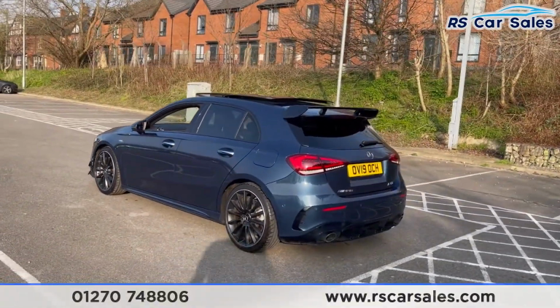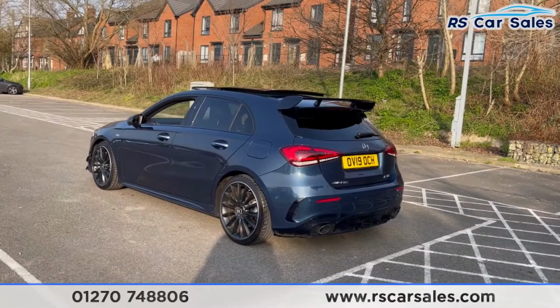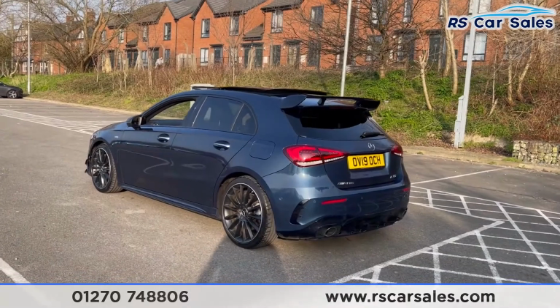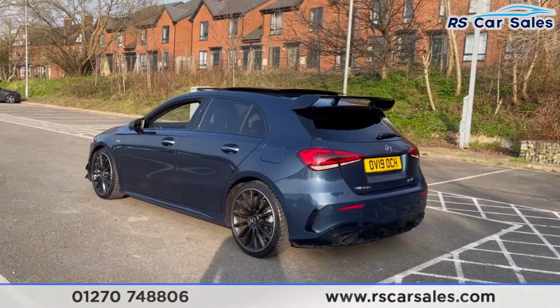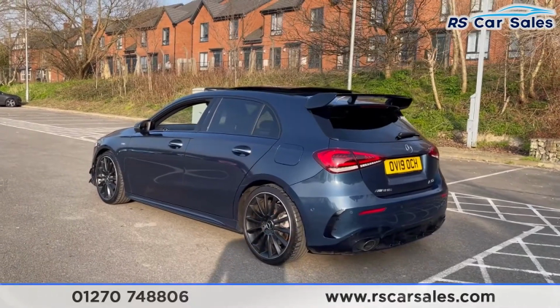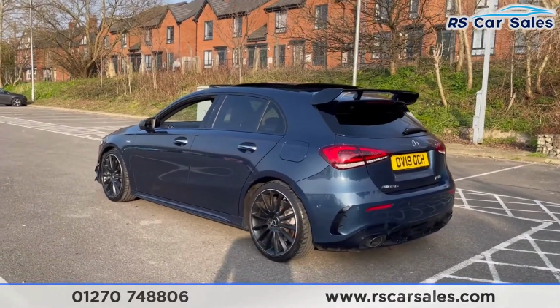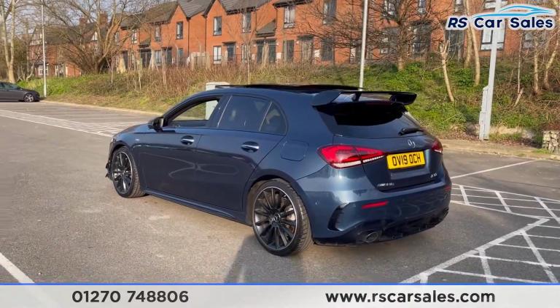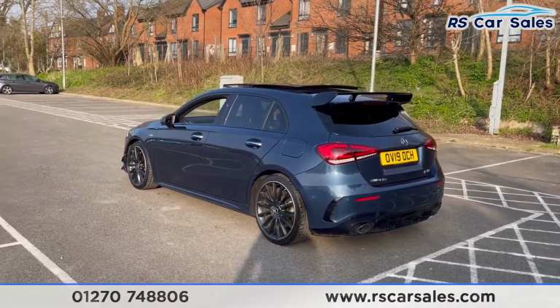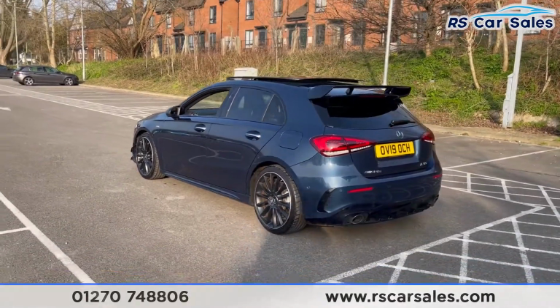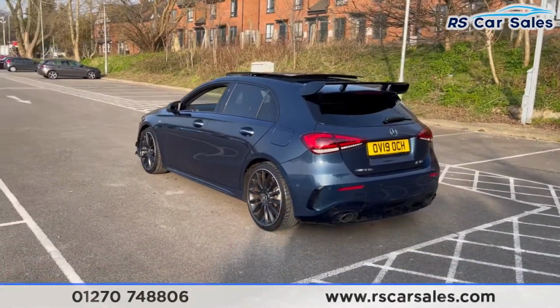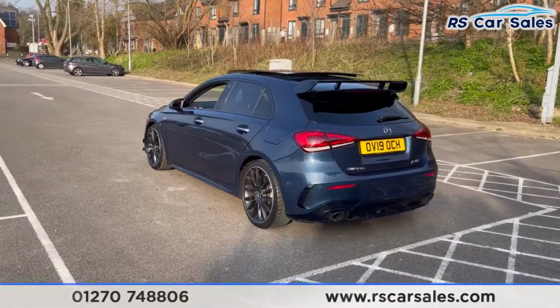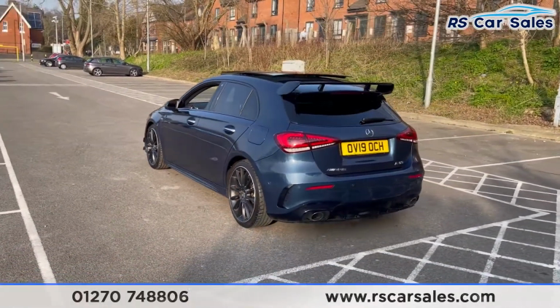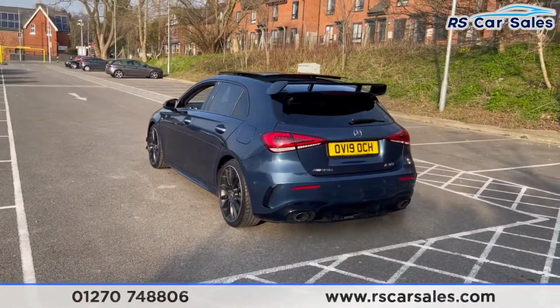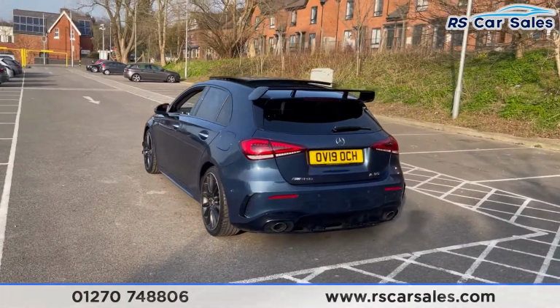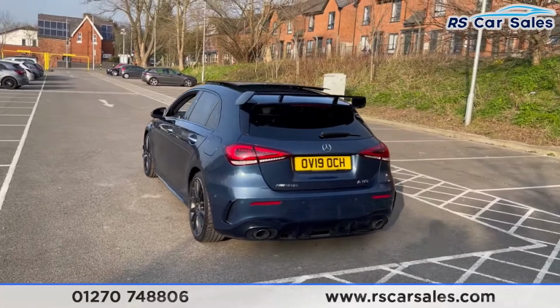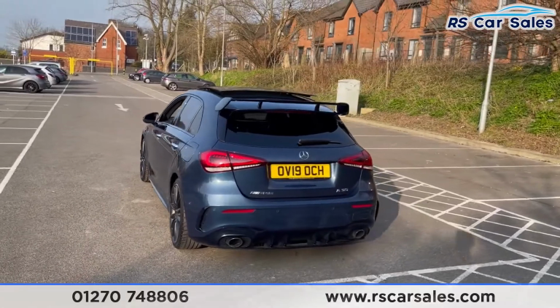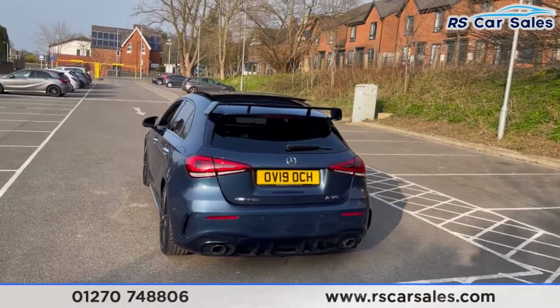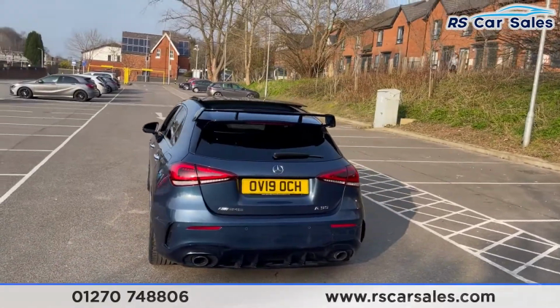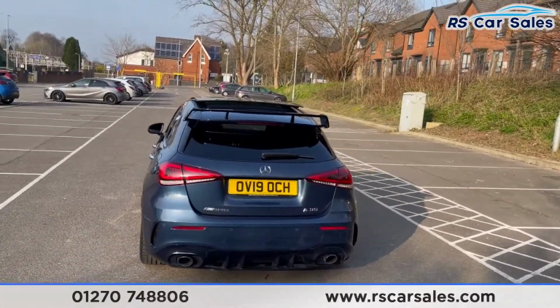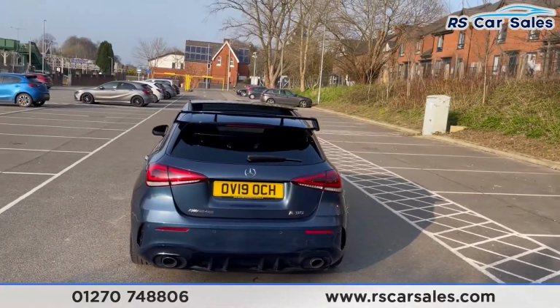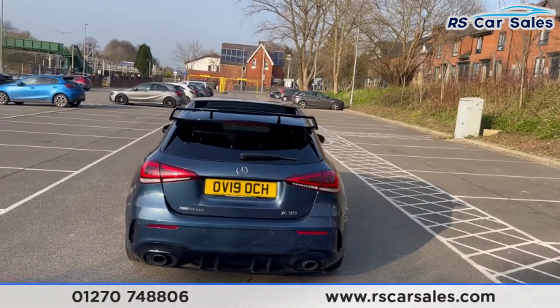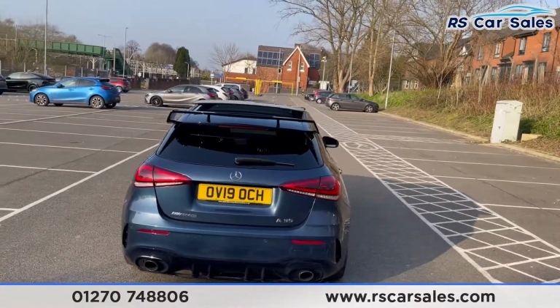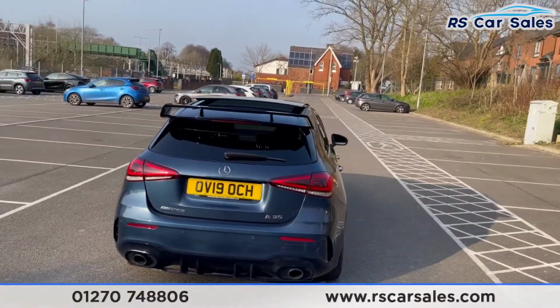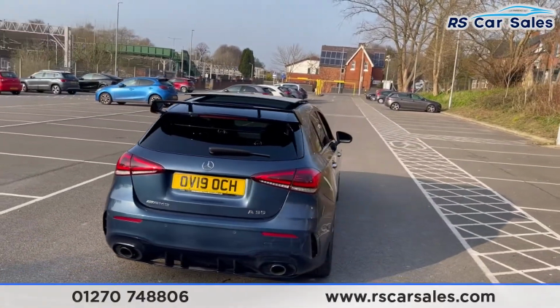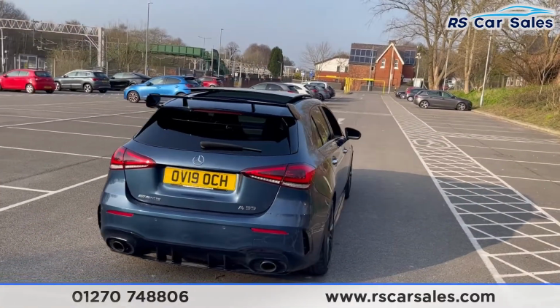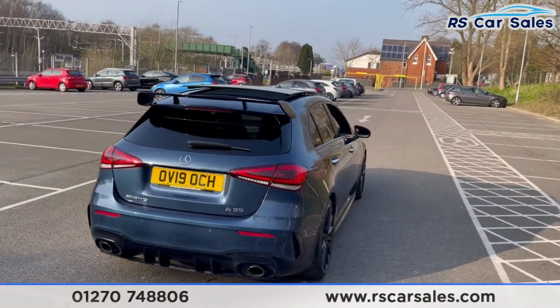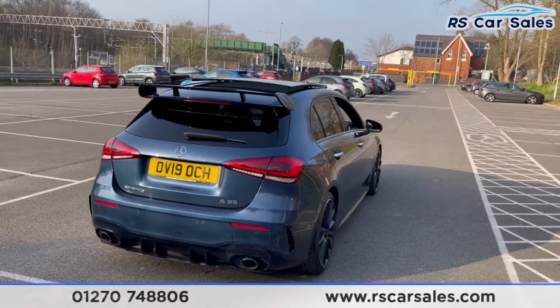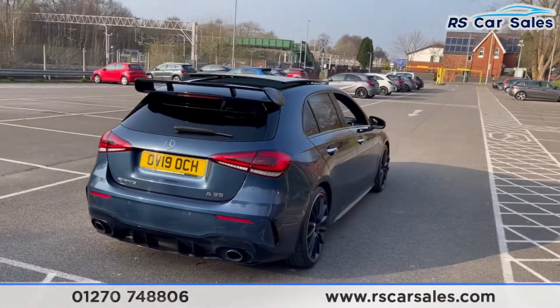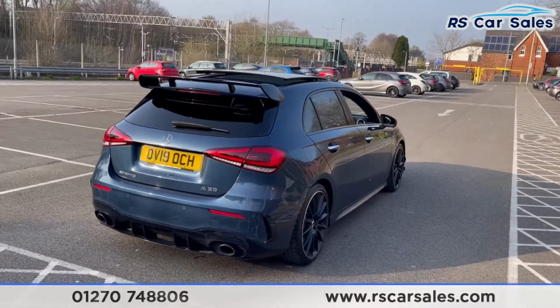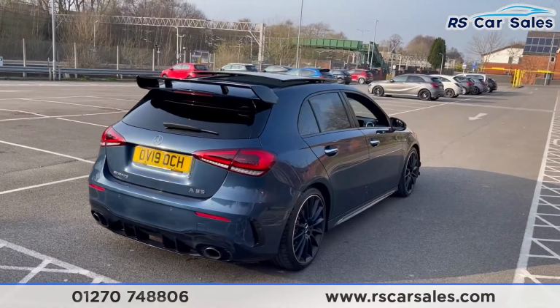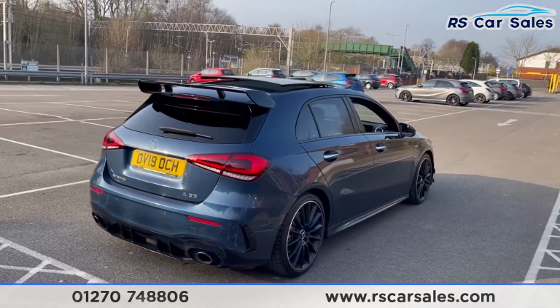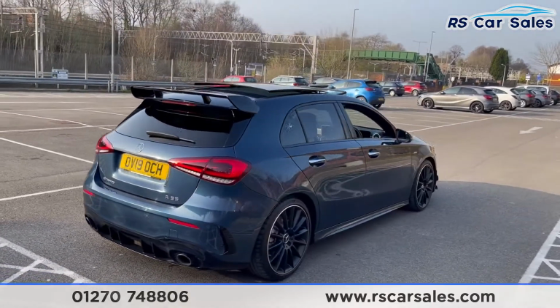The paintwork is called denim blue and the rear looks very nice, especially in the sunlight. We have the rear diffuser with dual exit exhaust, which are flush fit.